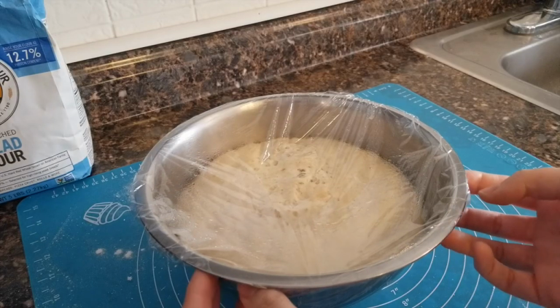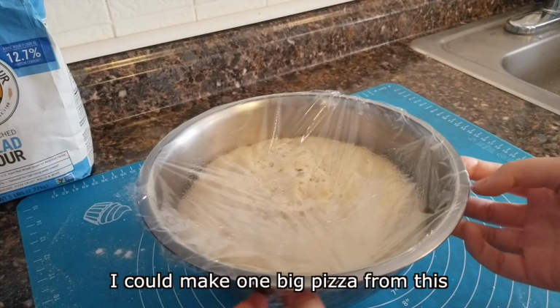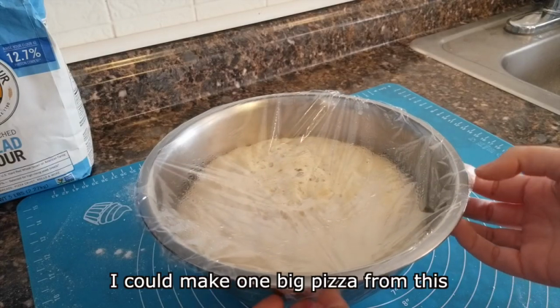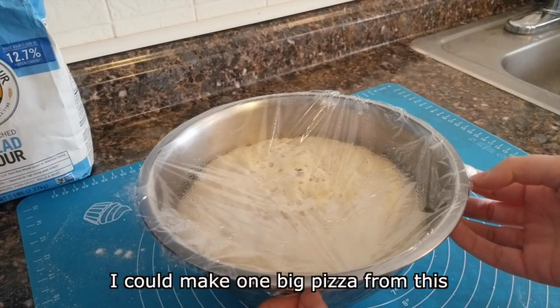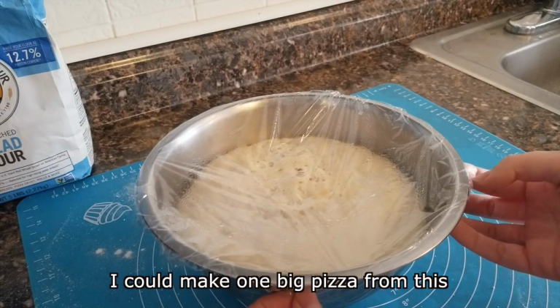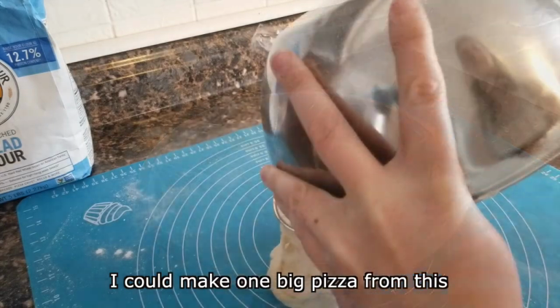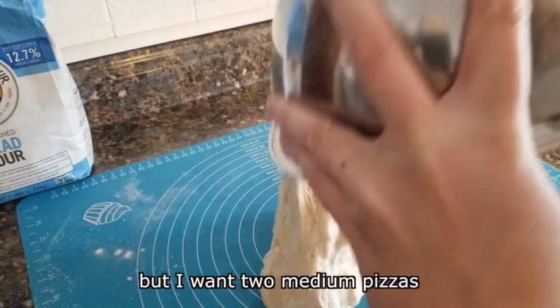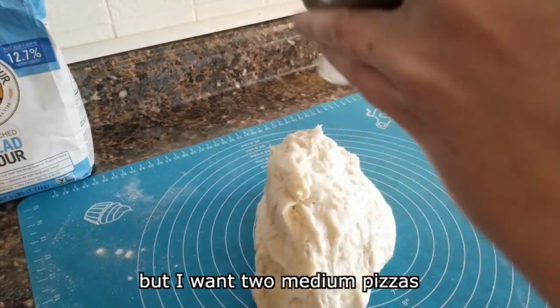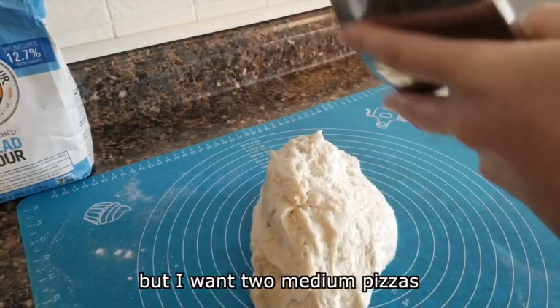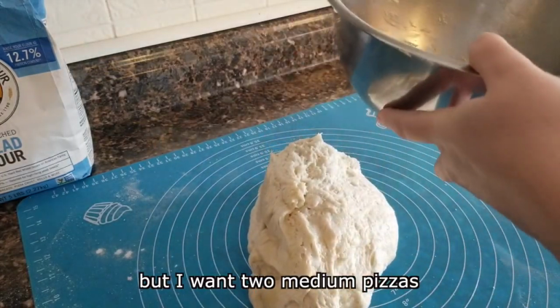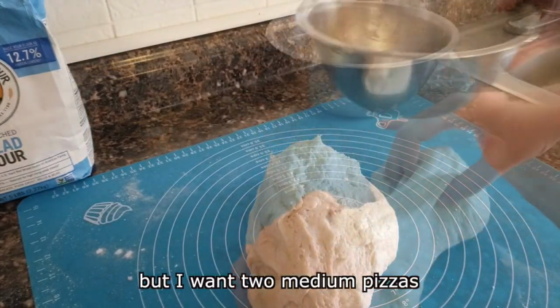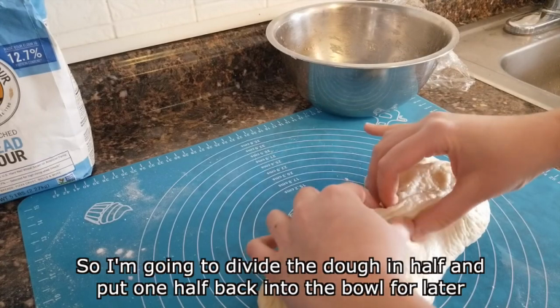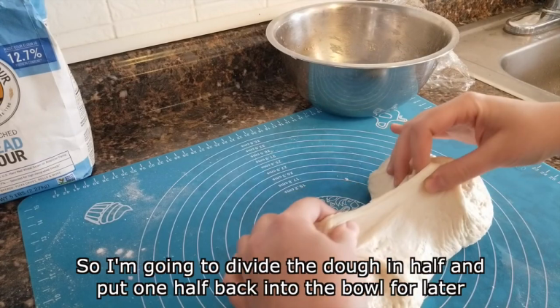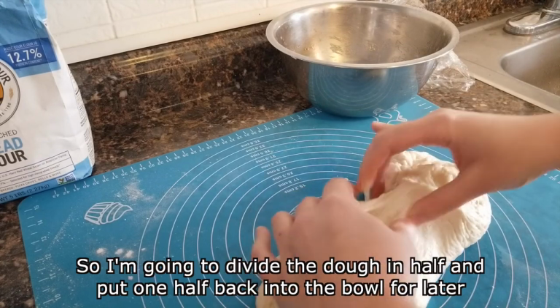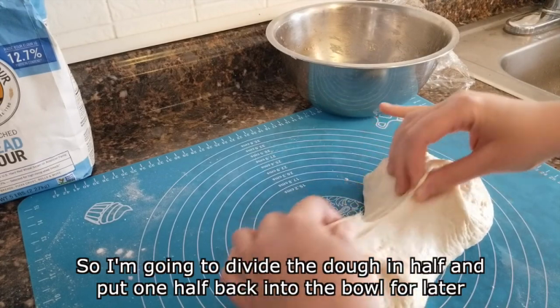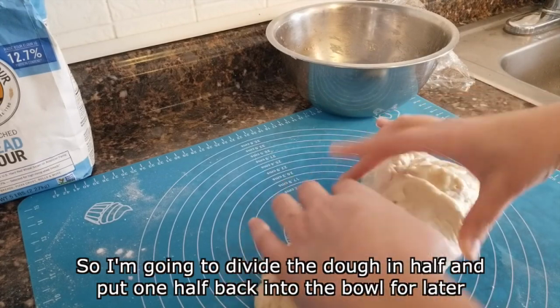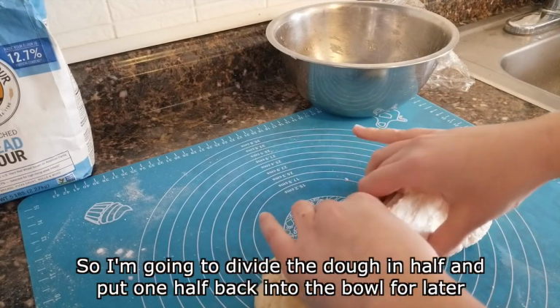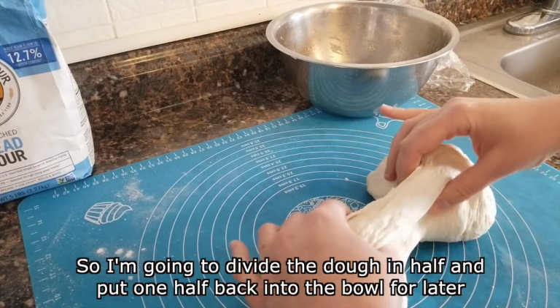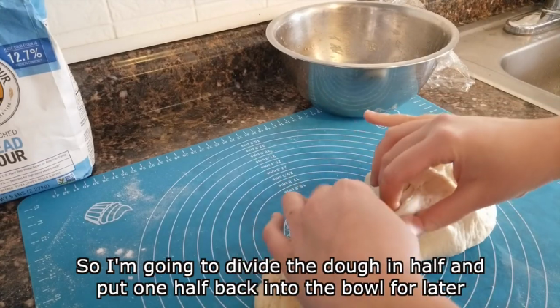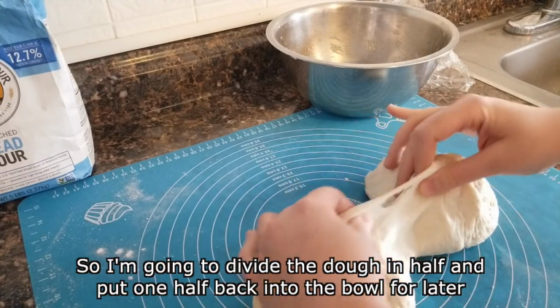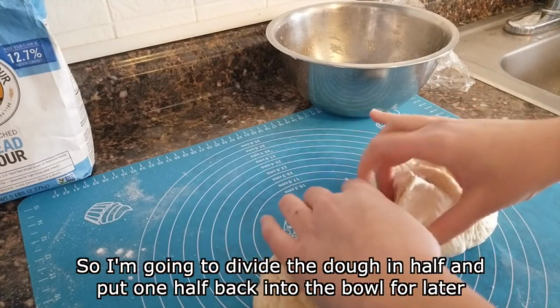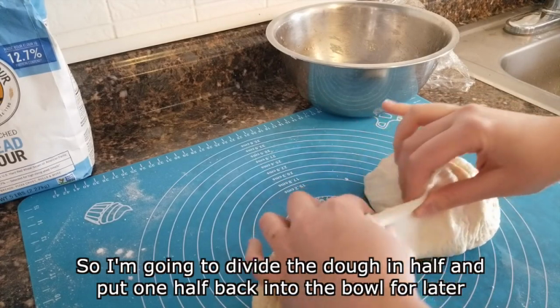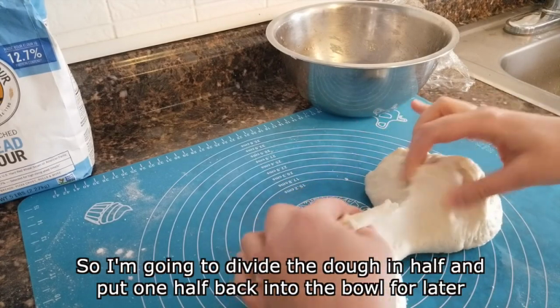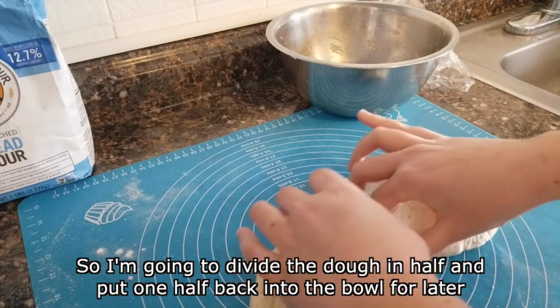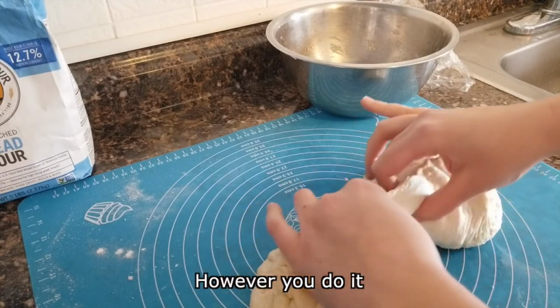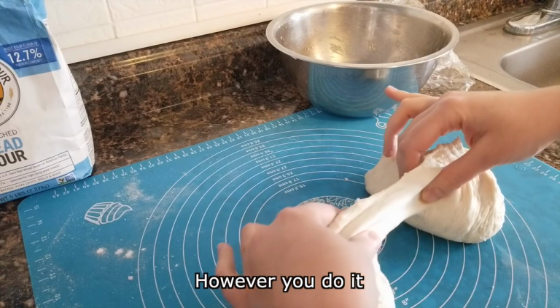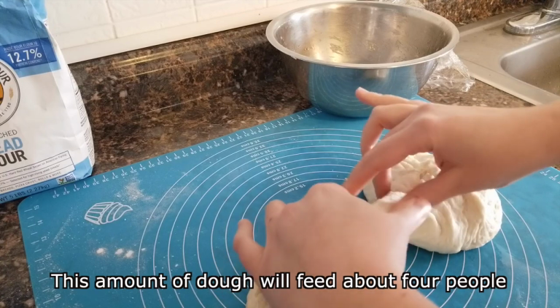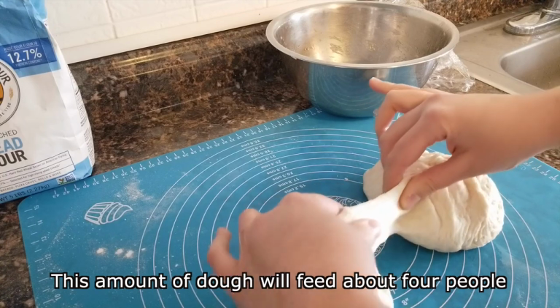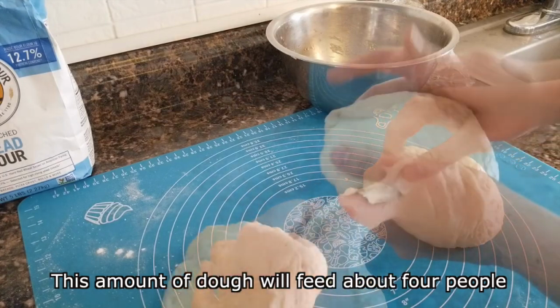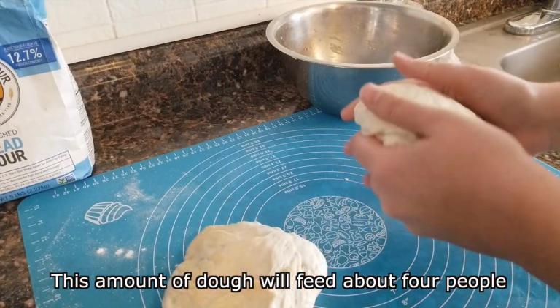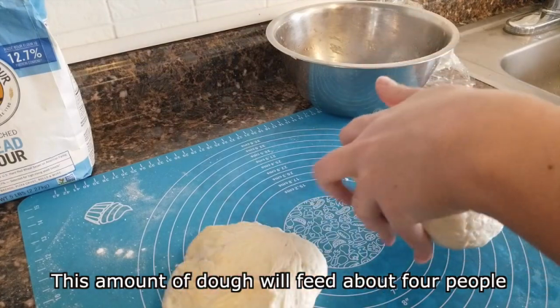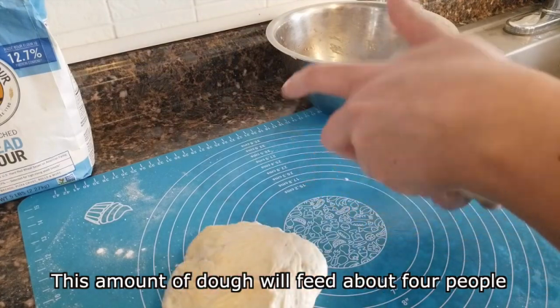I could make one big pizza from this, but I want two medium pizzas so I'm going to divide the dough in half and put one half back into the bowl for later. However you do it, this amount of dough will feed about four people.